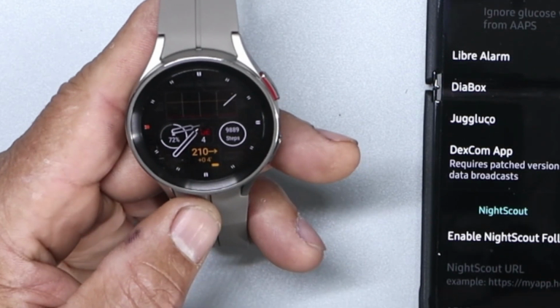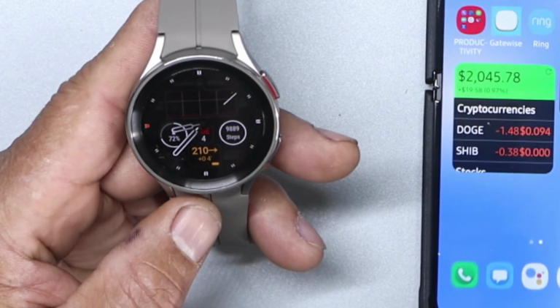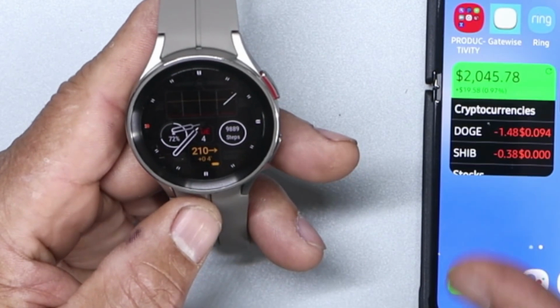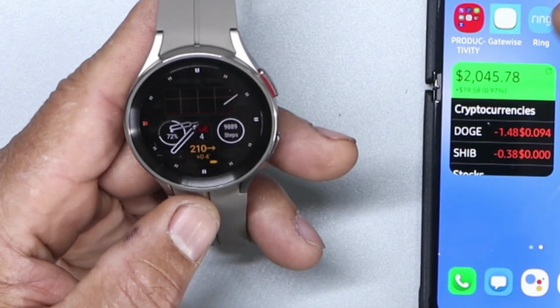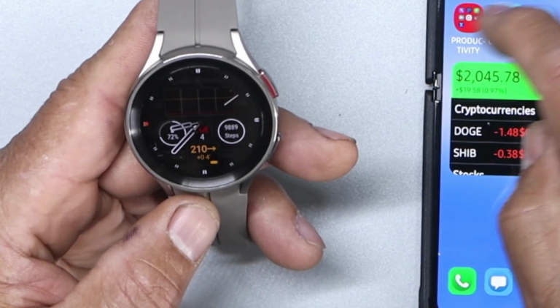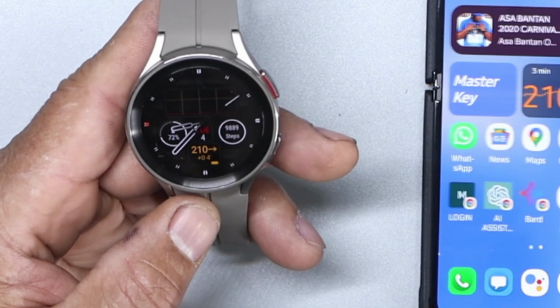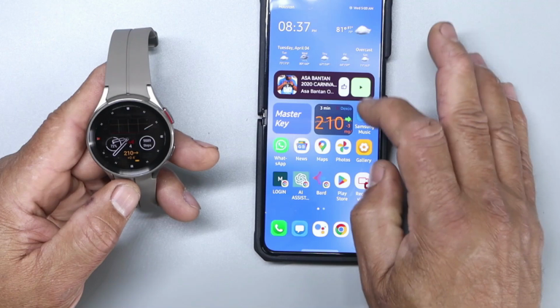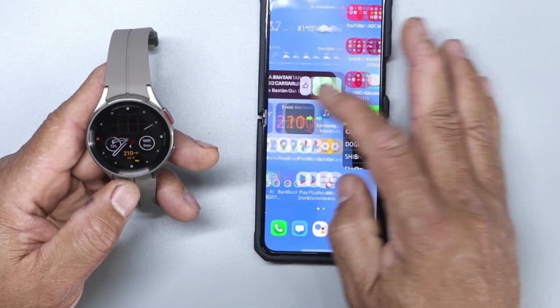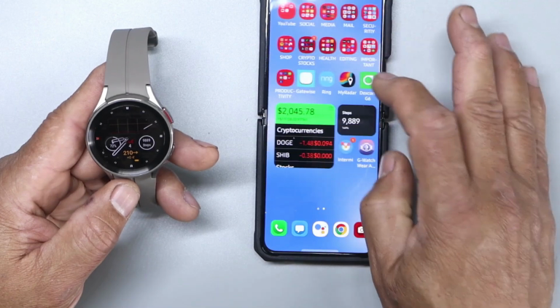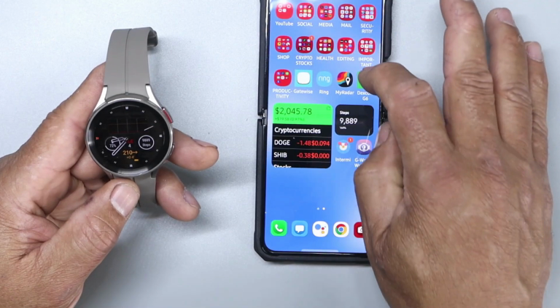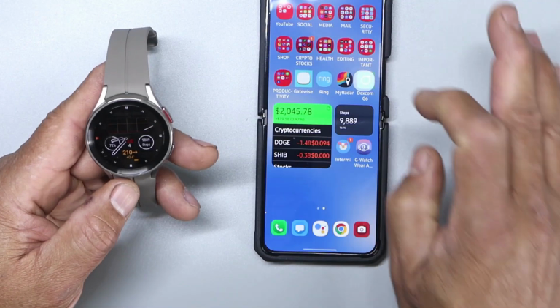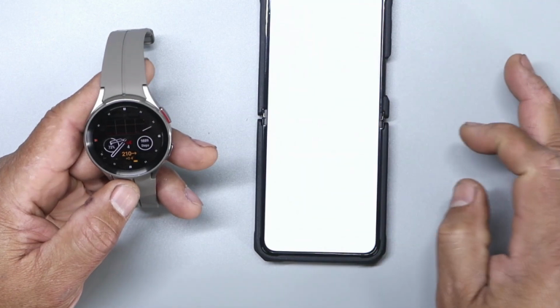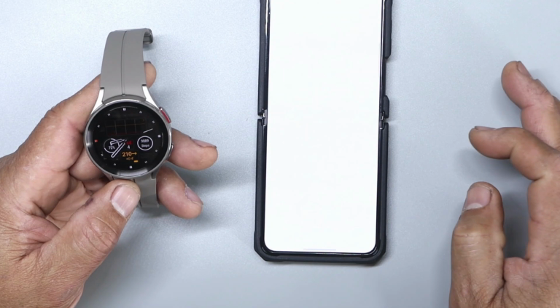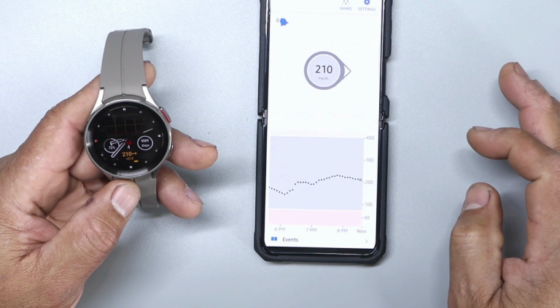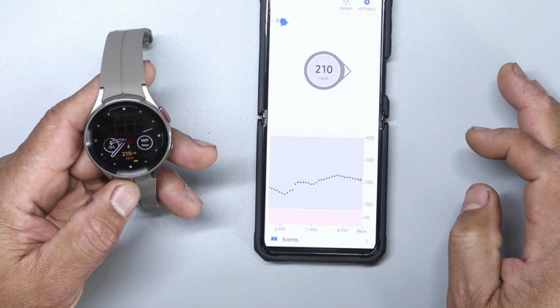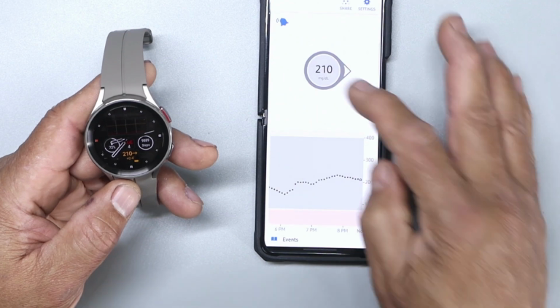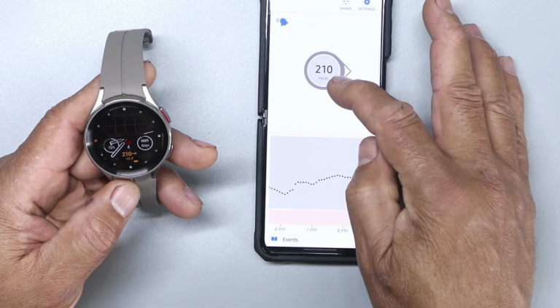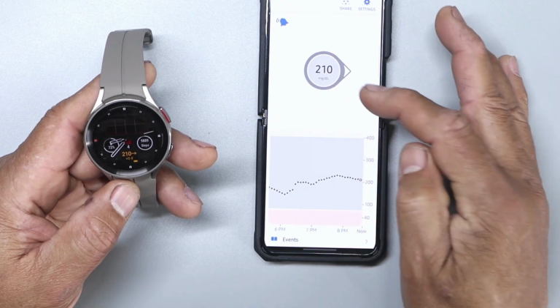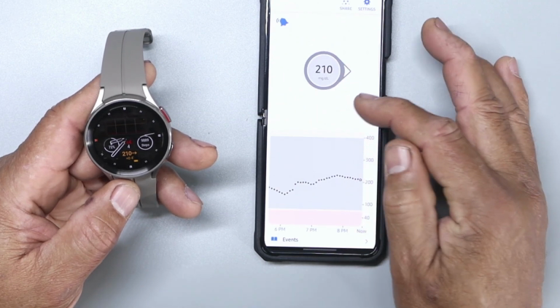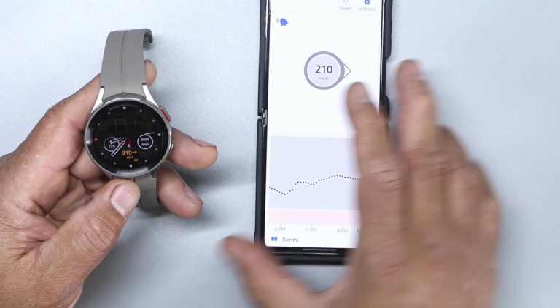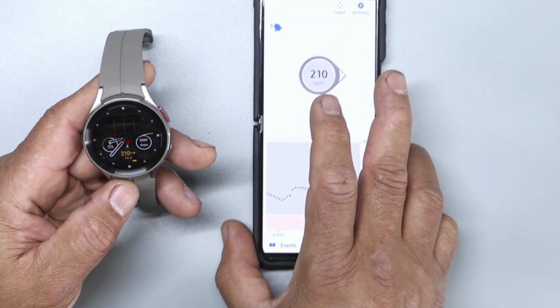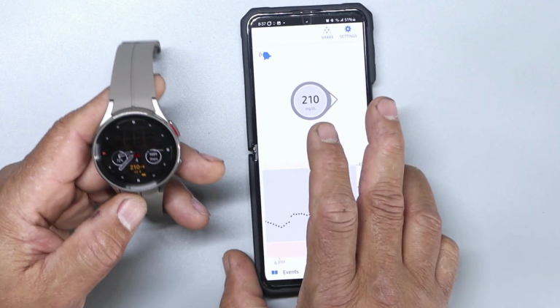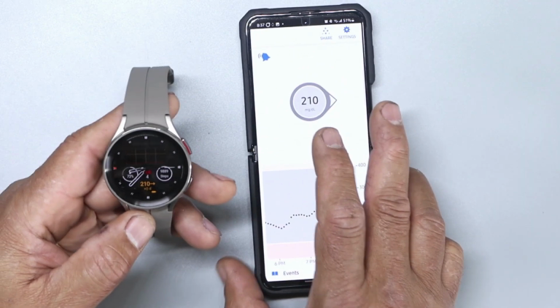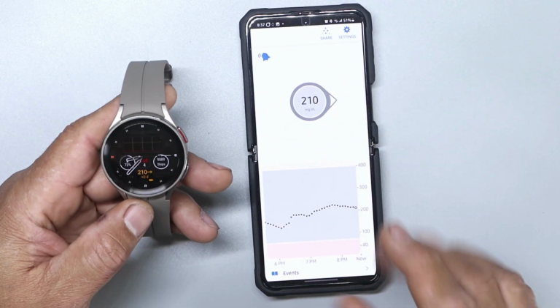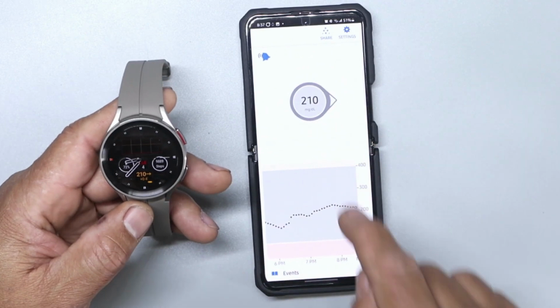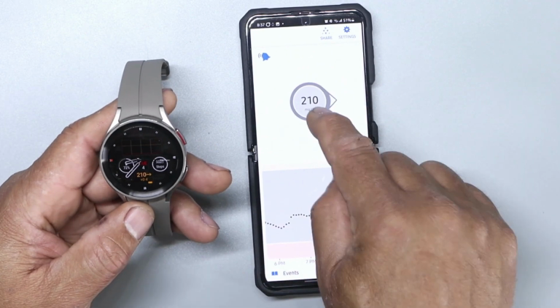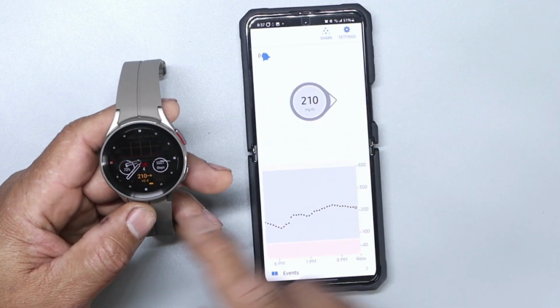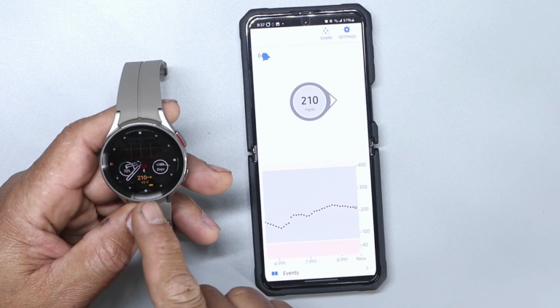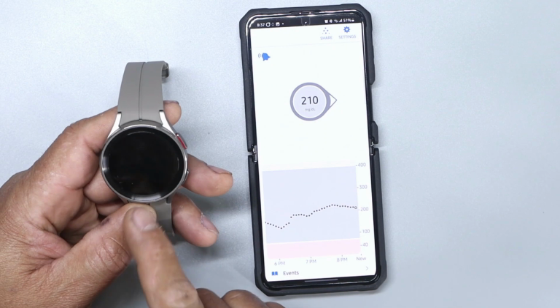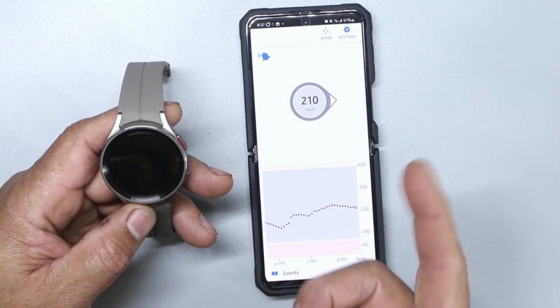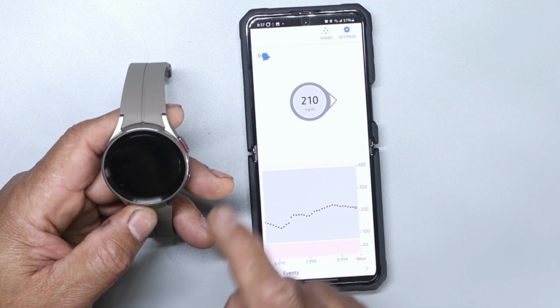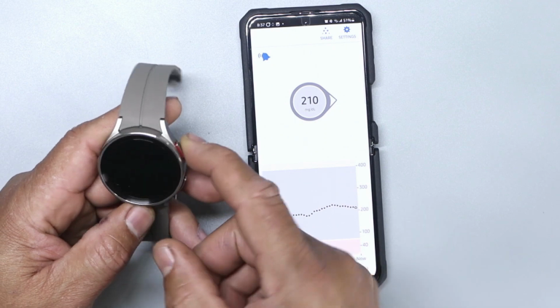So there we go. I do have my readings right now. Let's see how correct that is. If I open my Dexcom — there we go. It's reading 10 to 10, so everything is working.